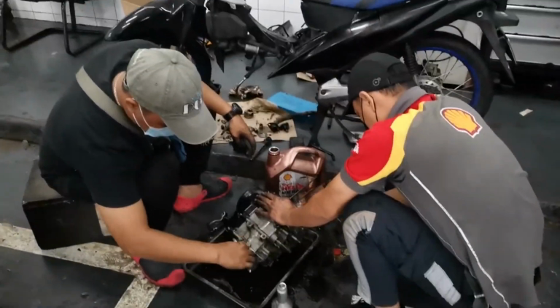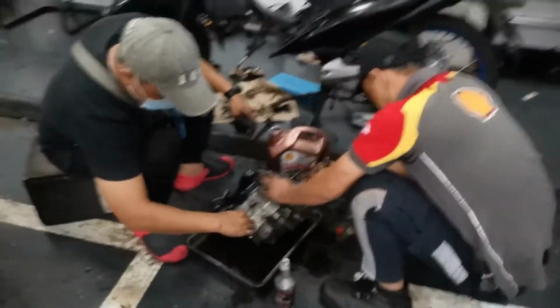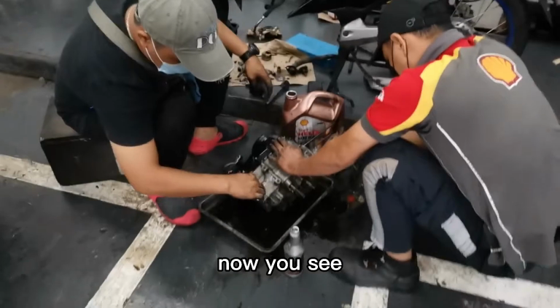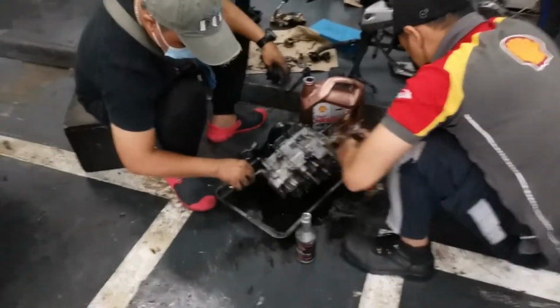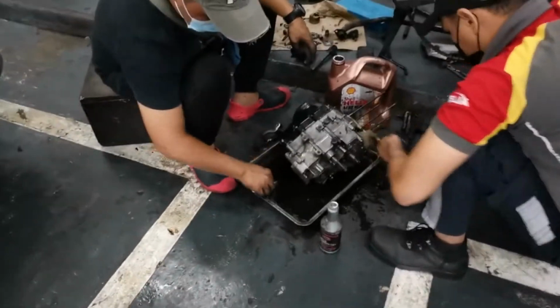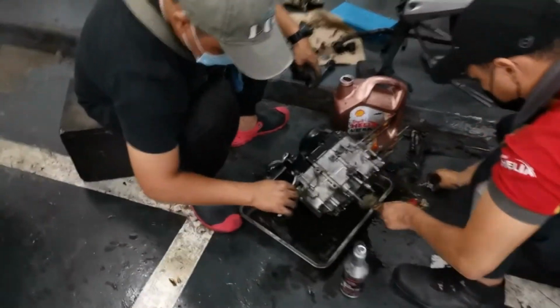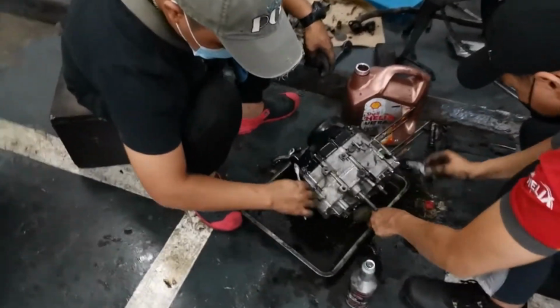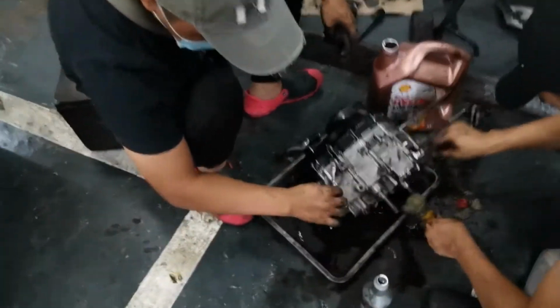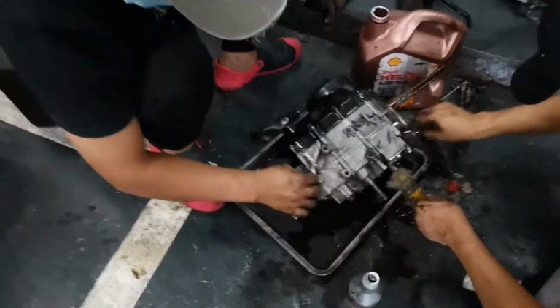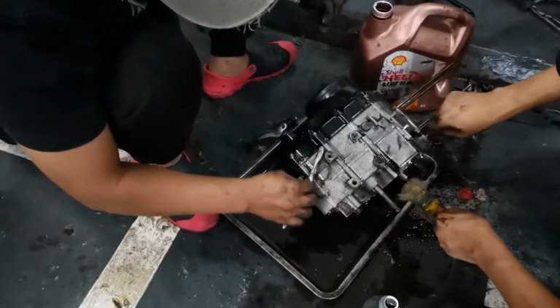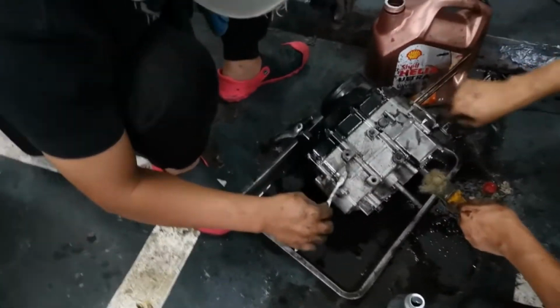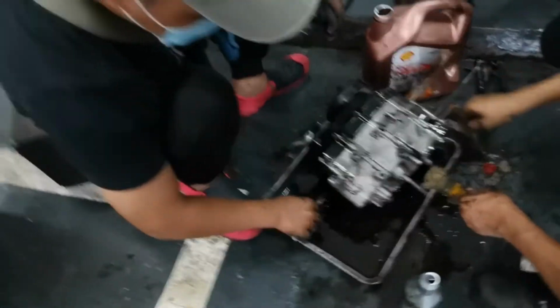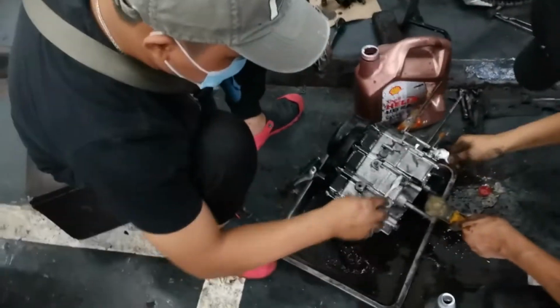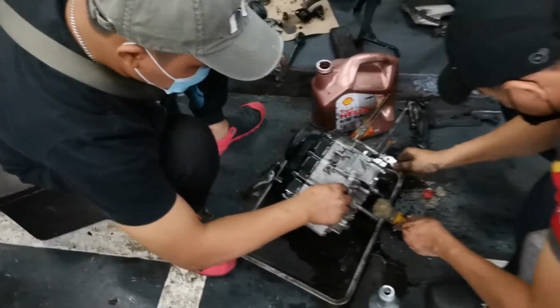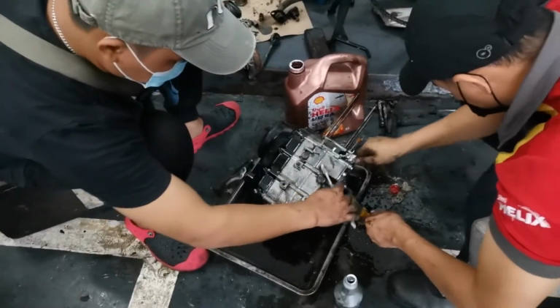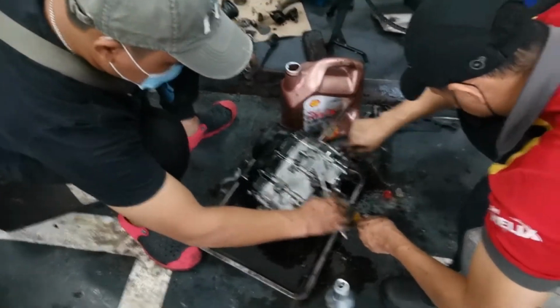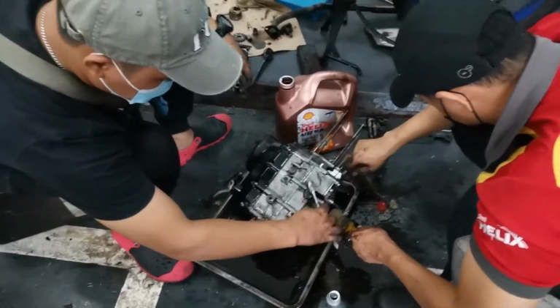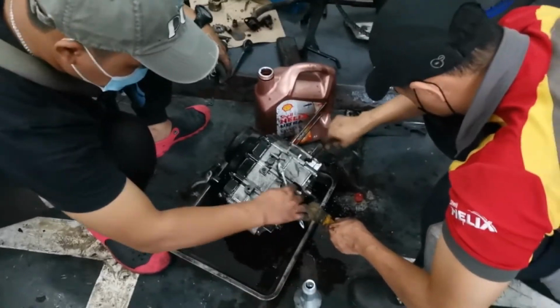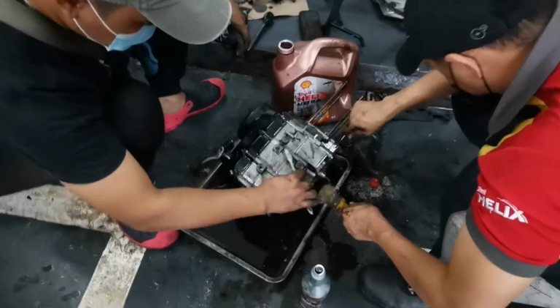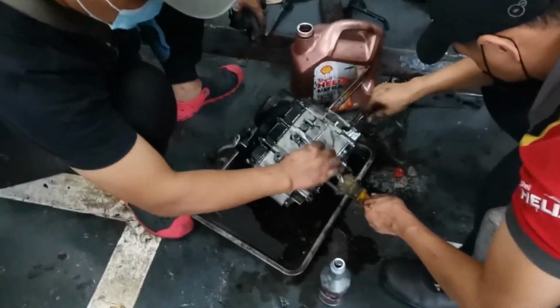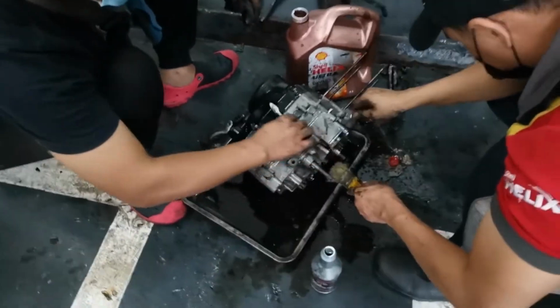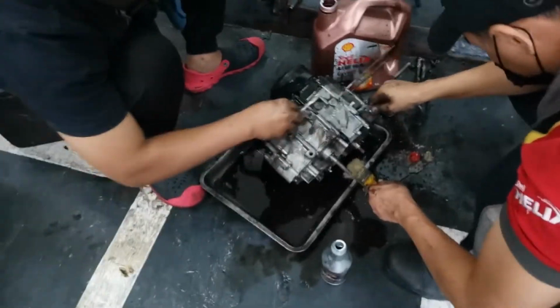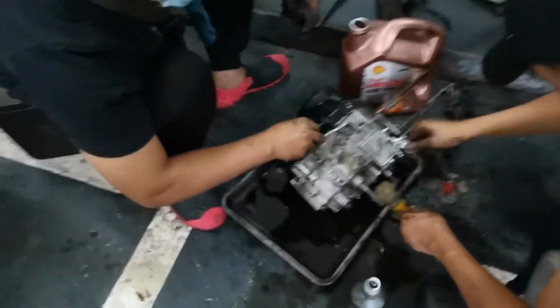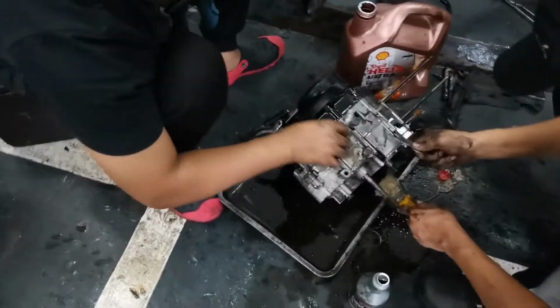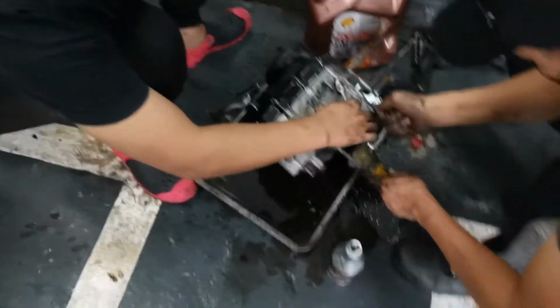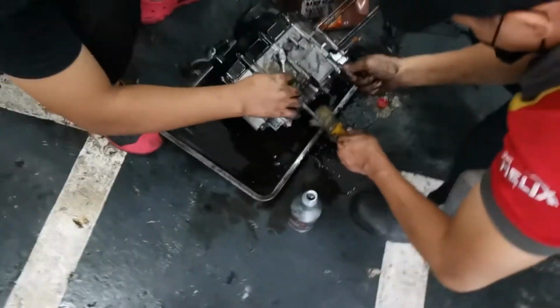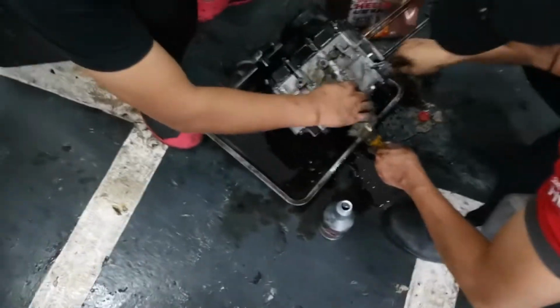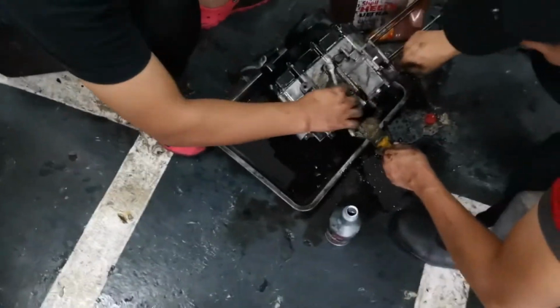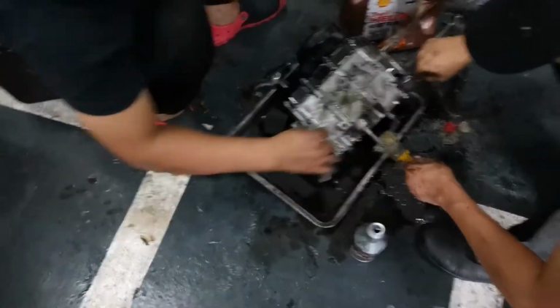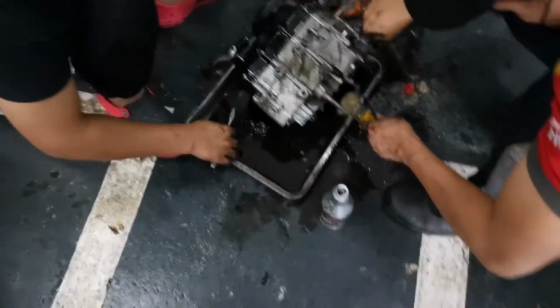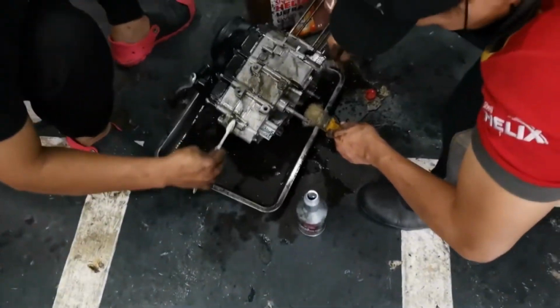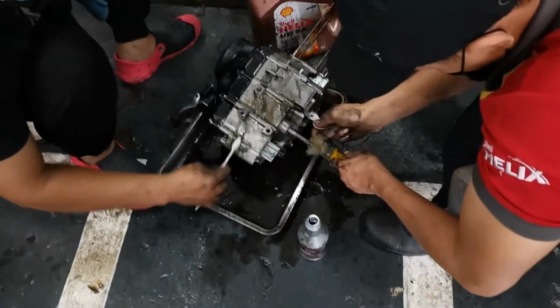Now you see... Malala na daw po yung sakit ng makina ni Thor. Kaya piniyak na nila, overhaul na.